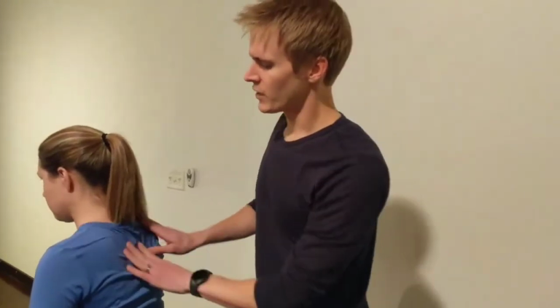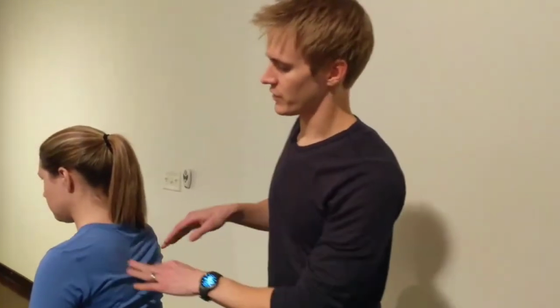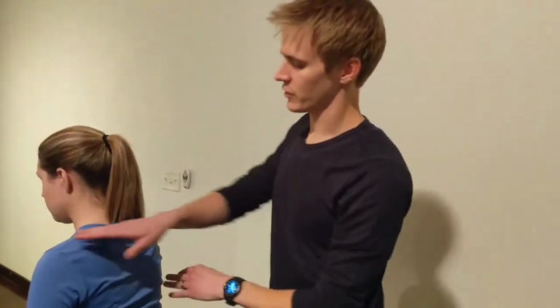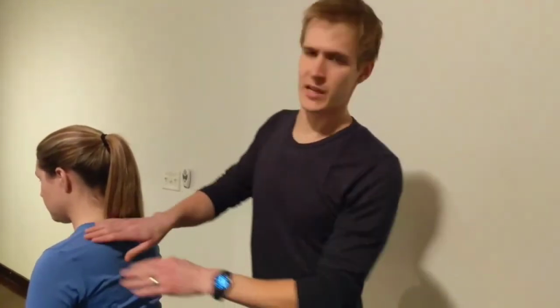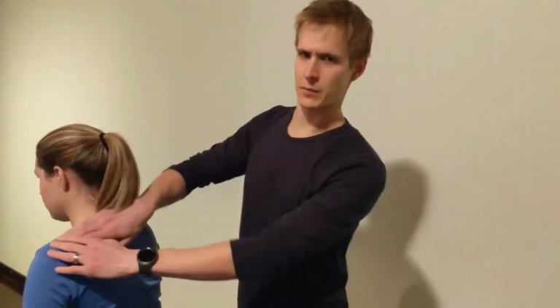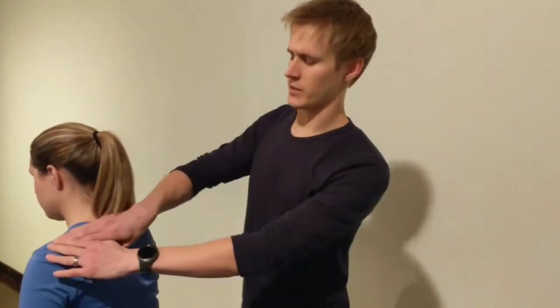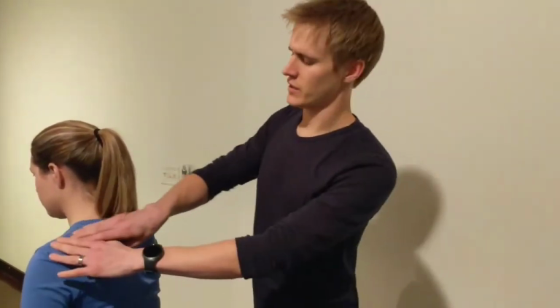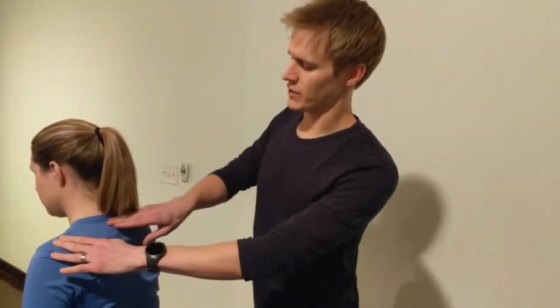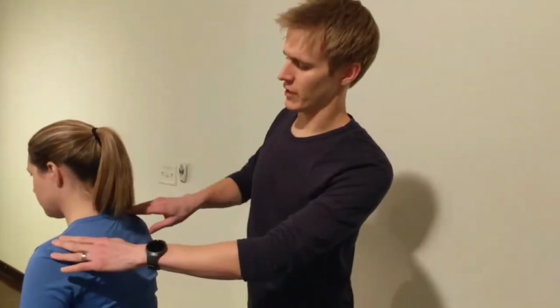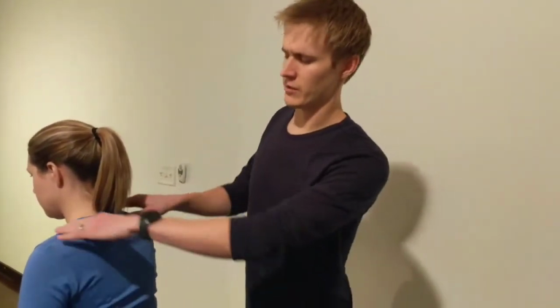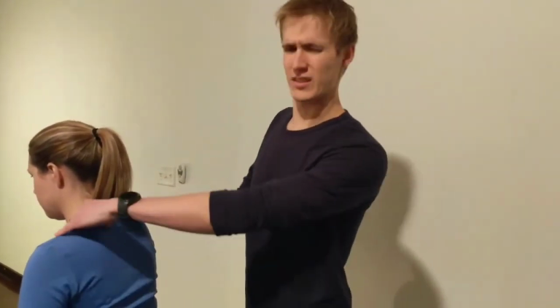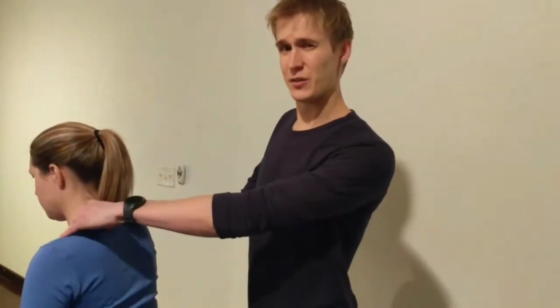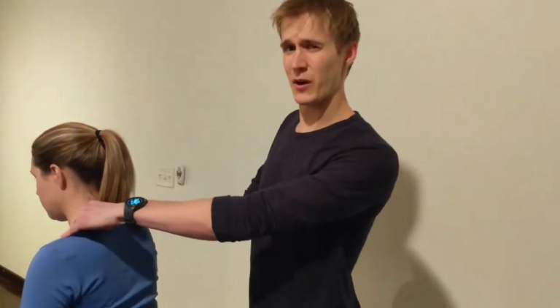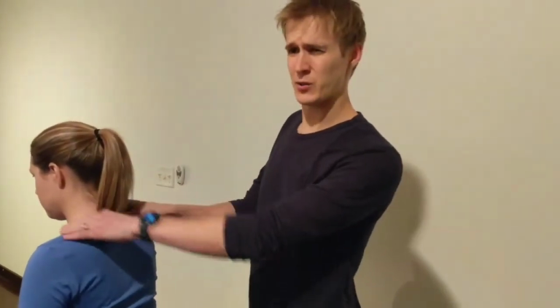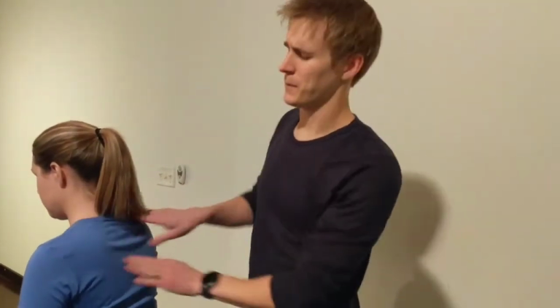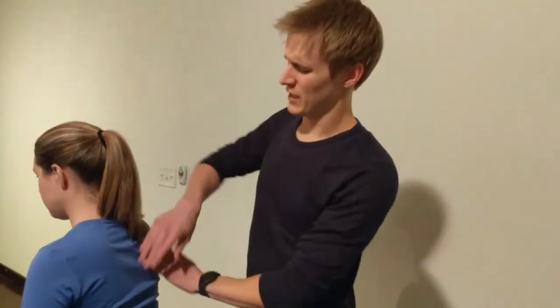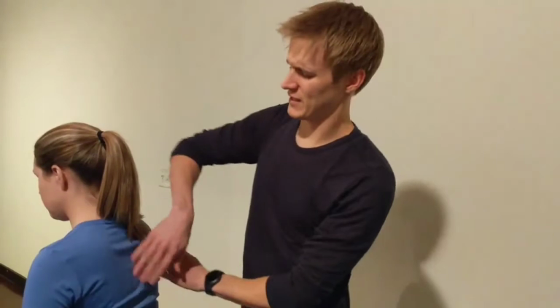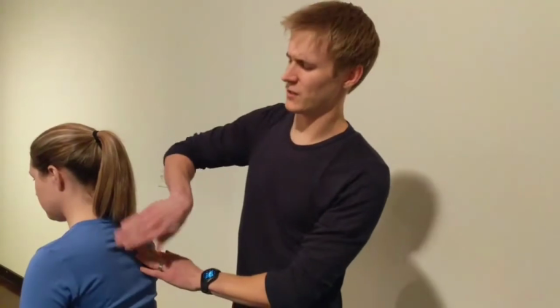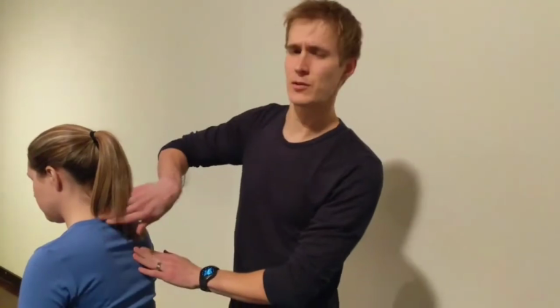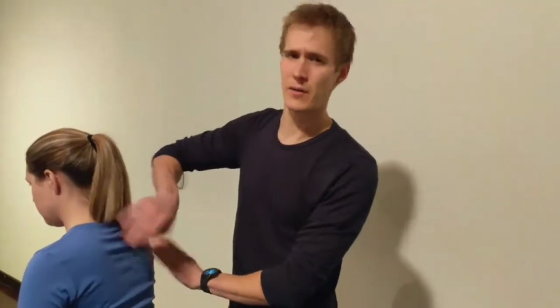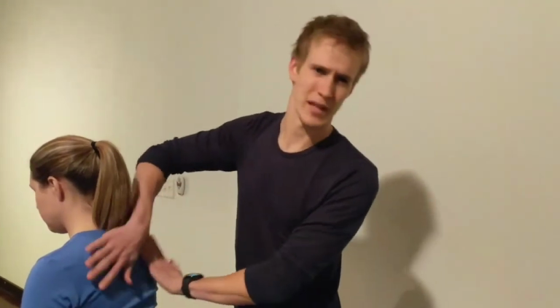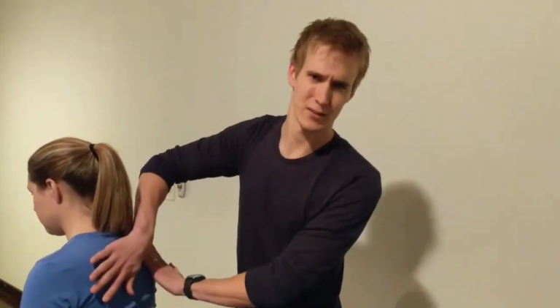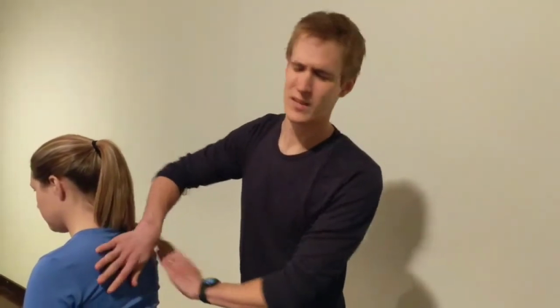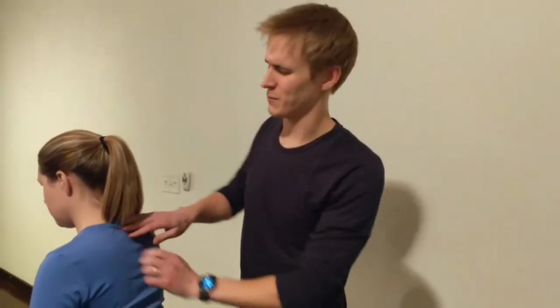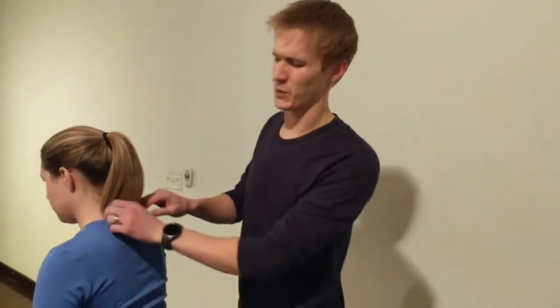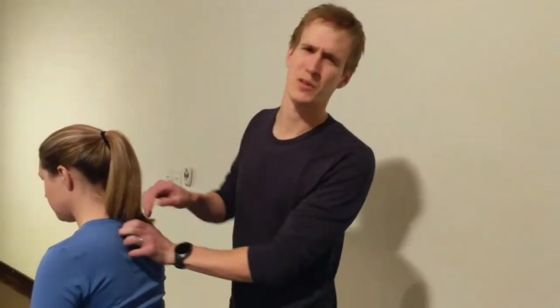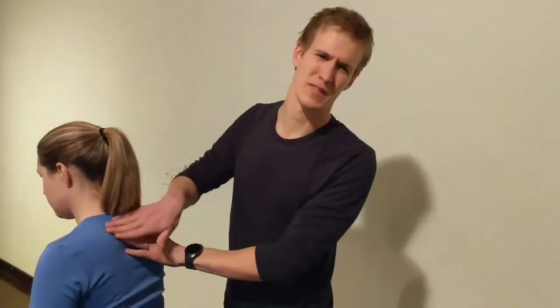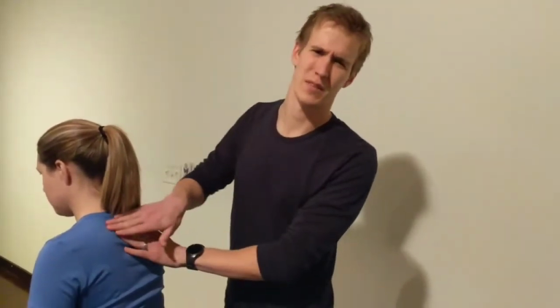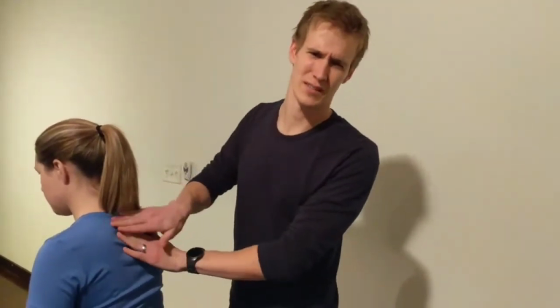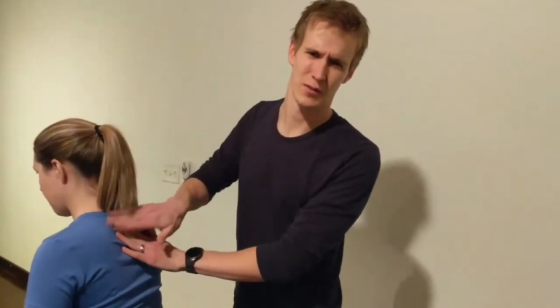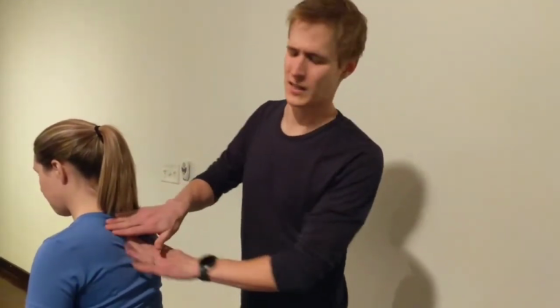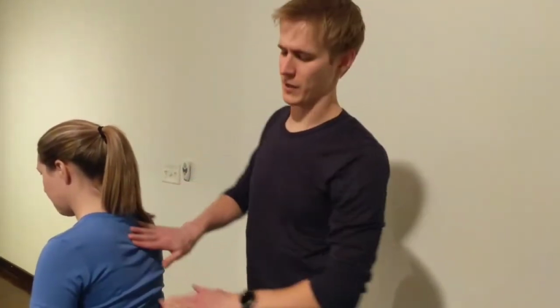This is a great technique because this region right here is a little bit hard to treat. It's a little too high up for Texas Twist or Kirksville — same thing — it's a little tricky to get there.